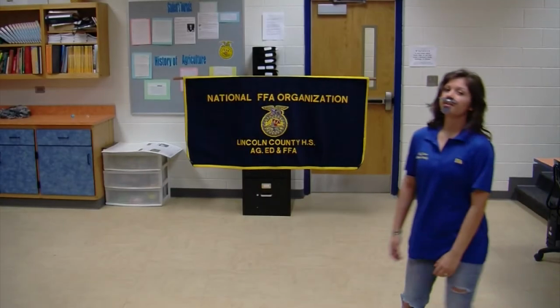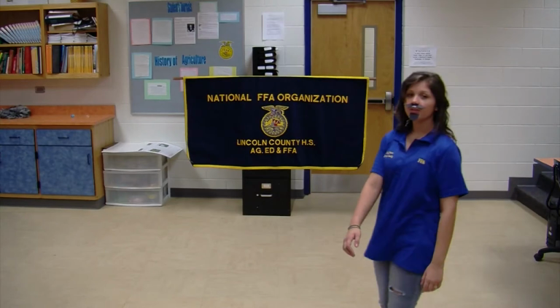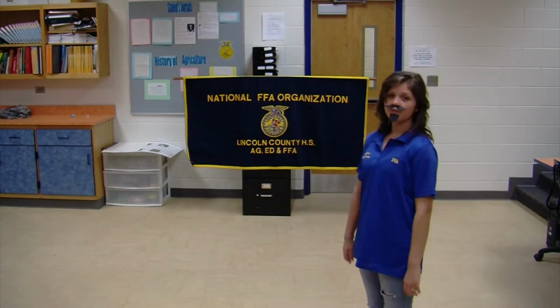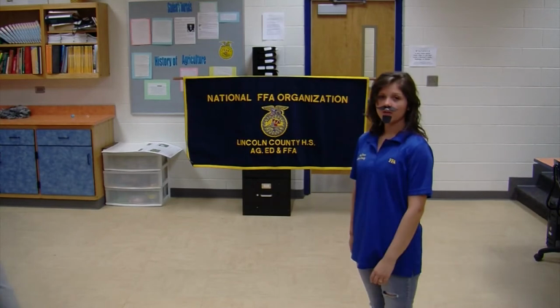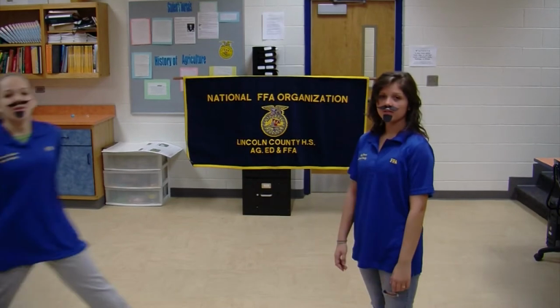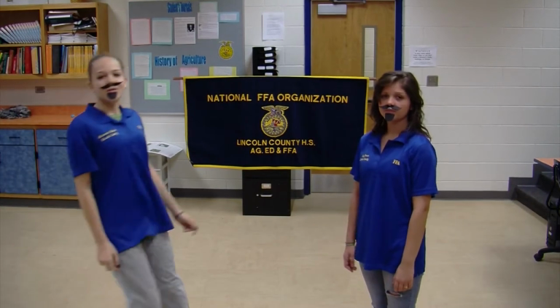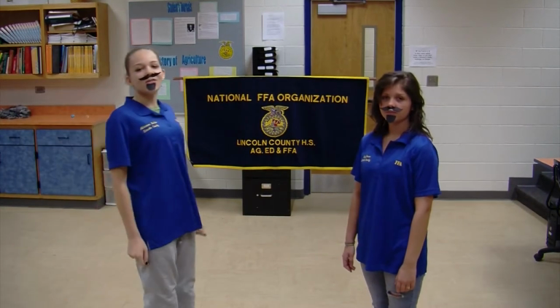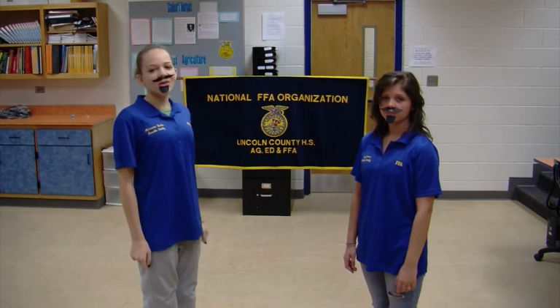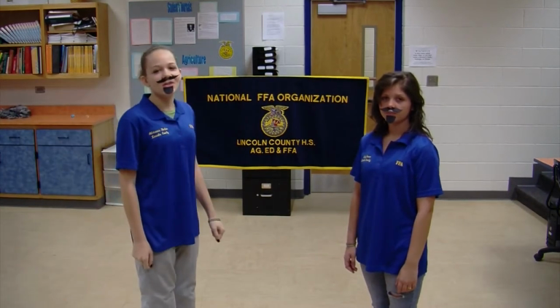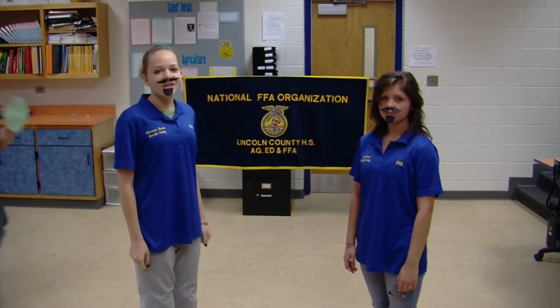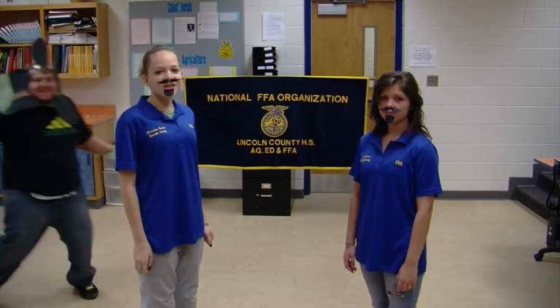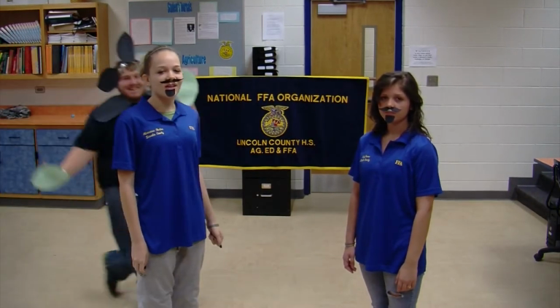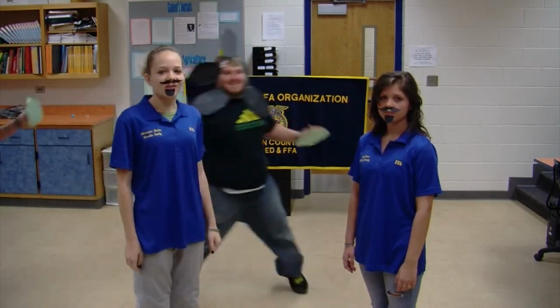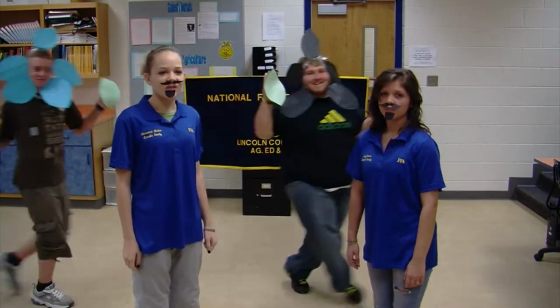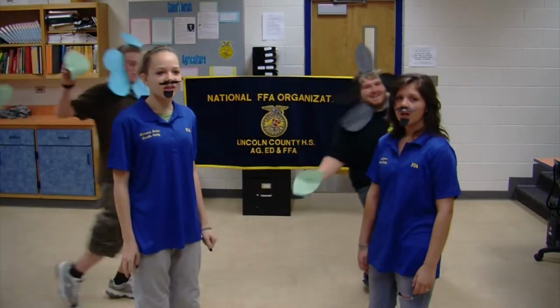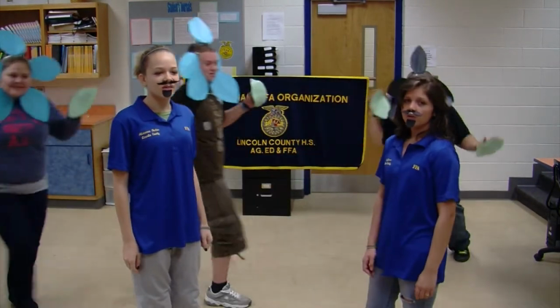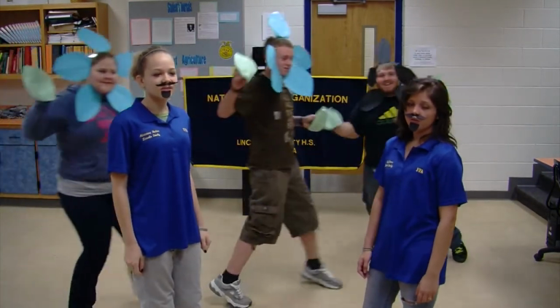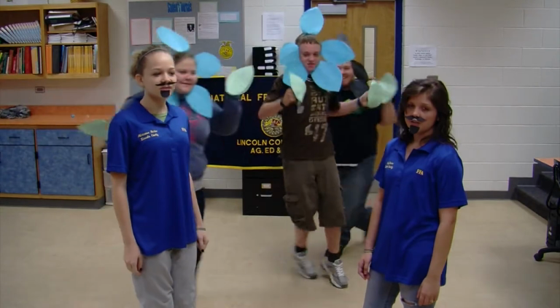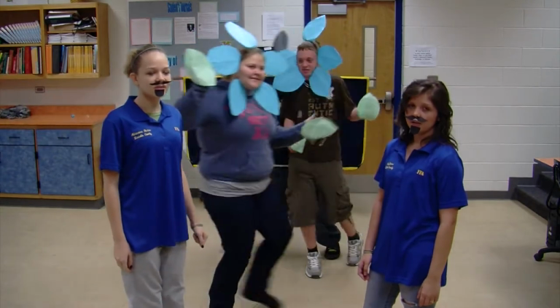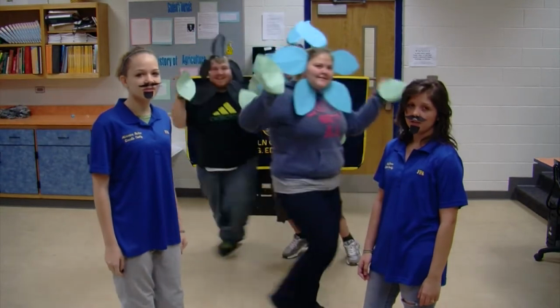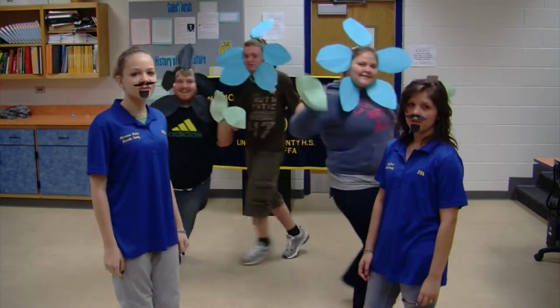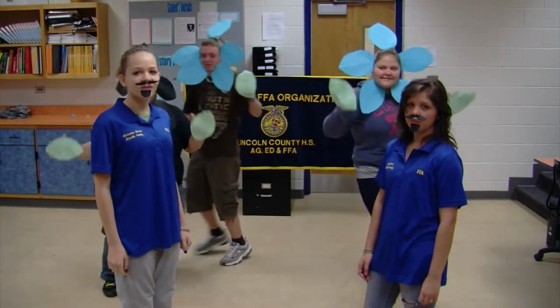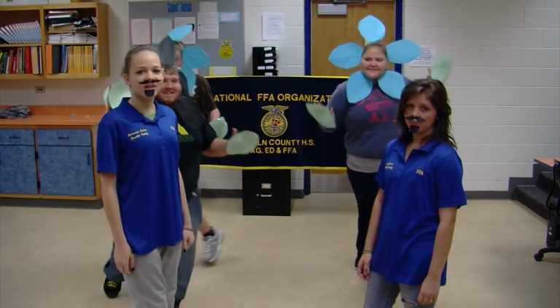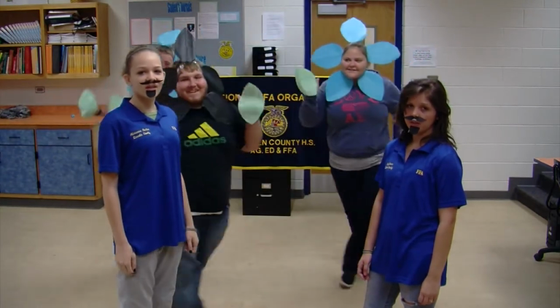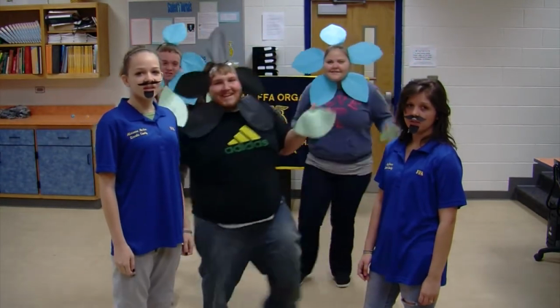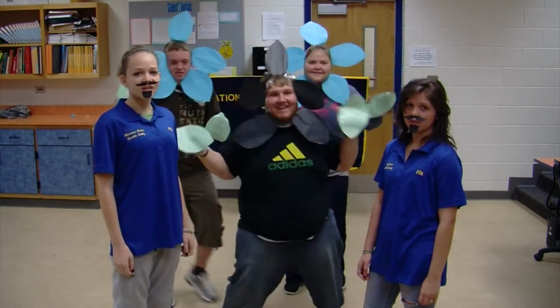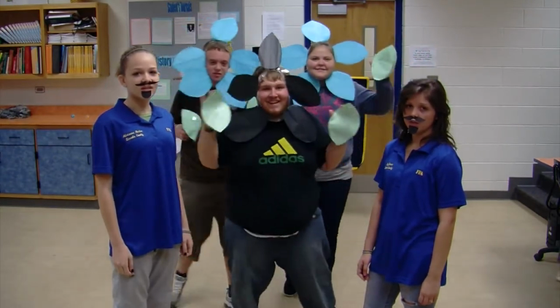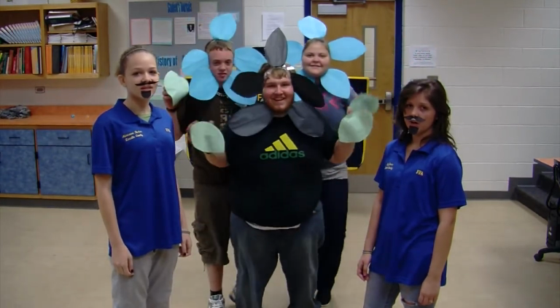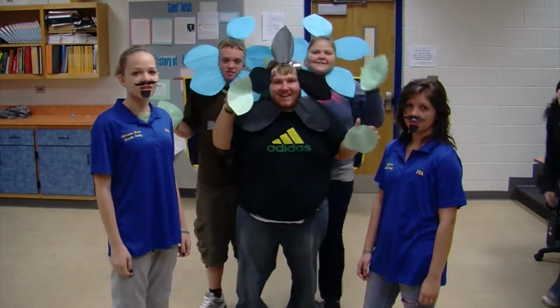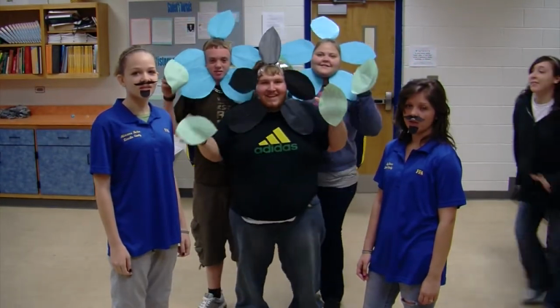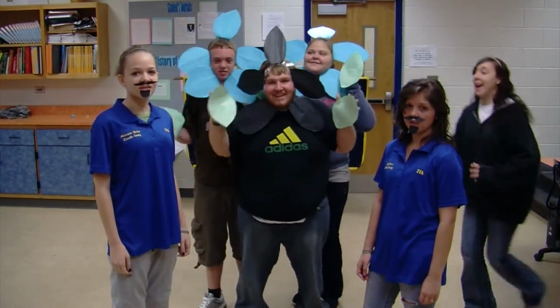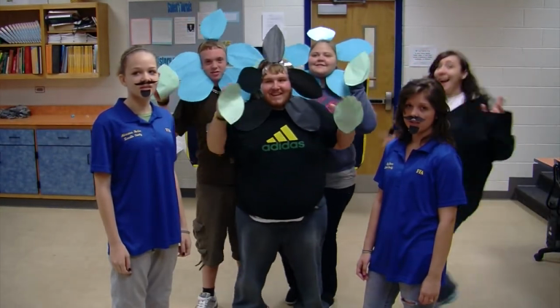Do you like flowers? We're the floriculture class and we're selling them. The price is varied — with a pen, it's $15; without a pen, it's $10.